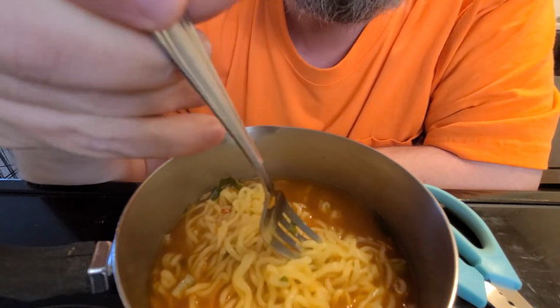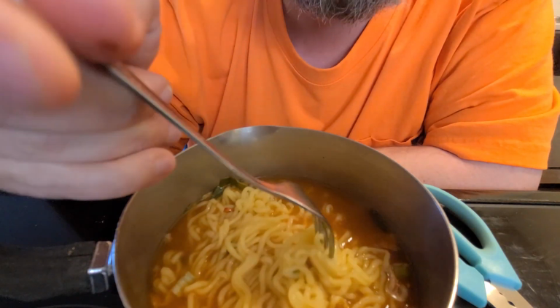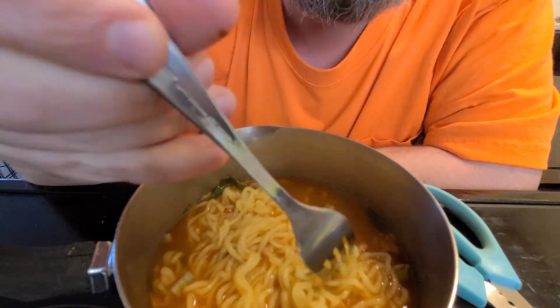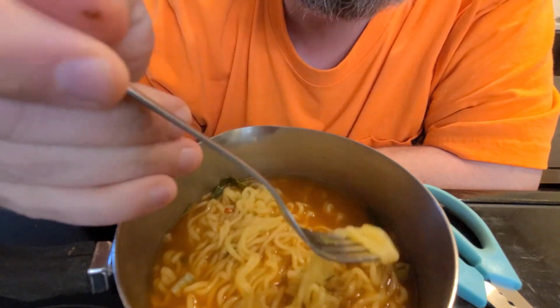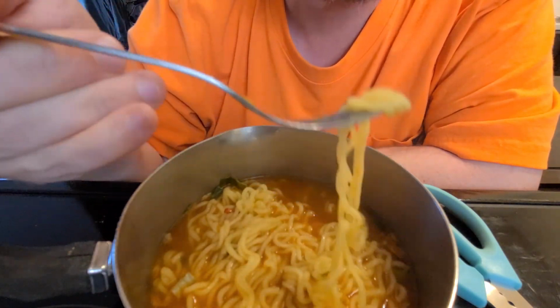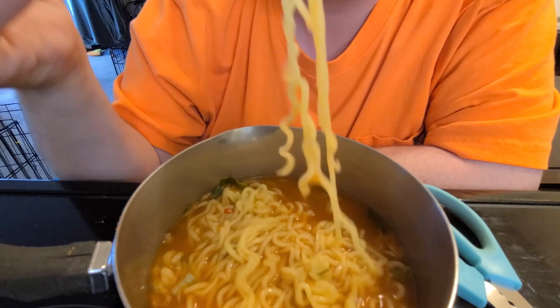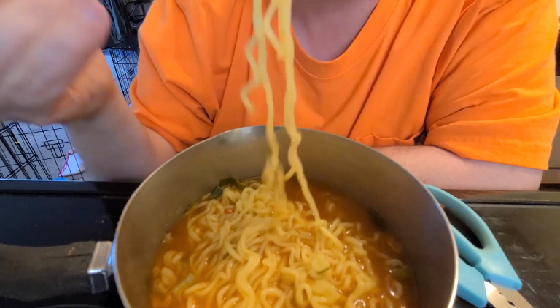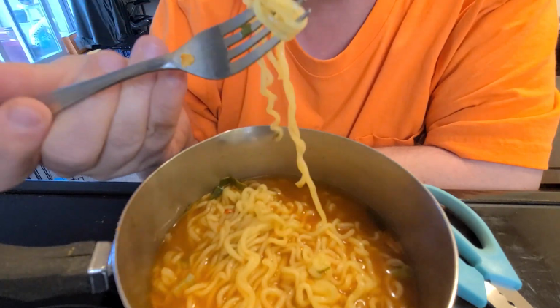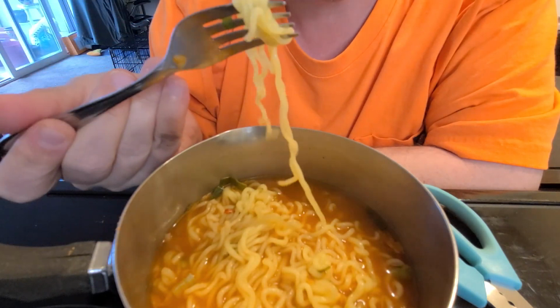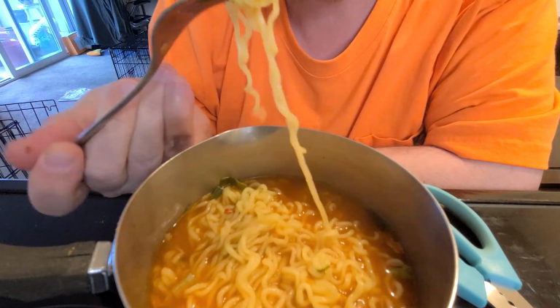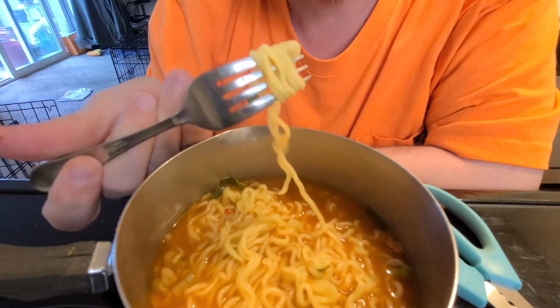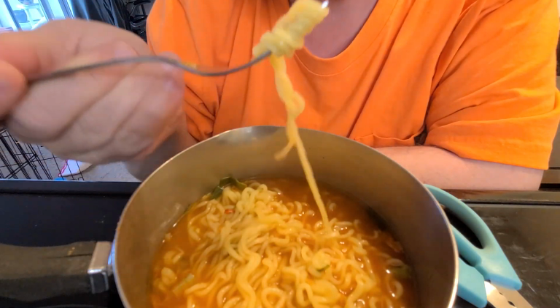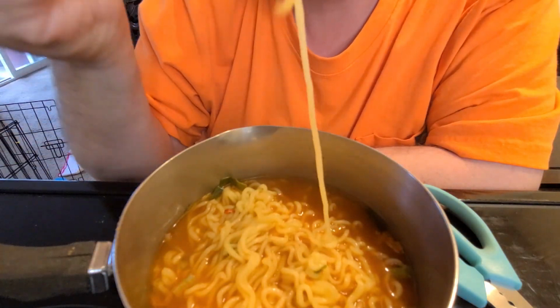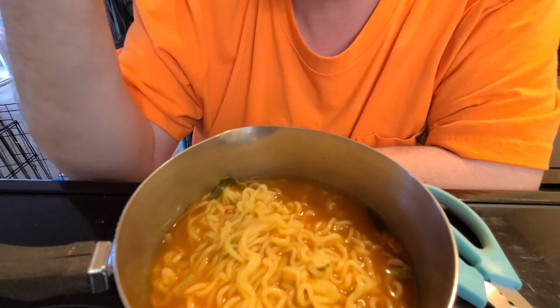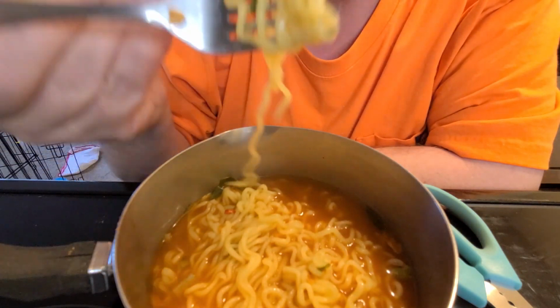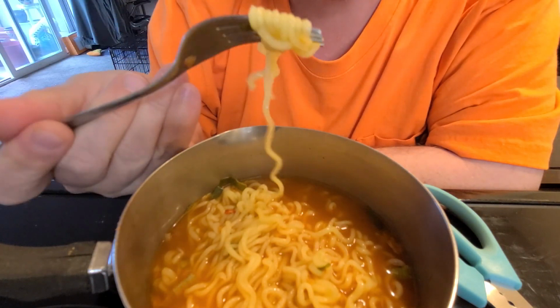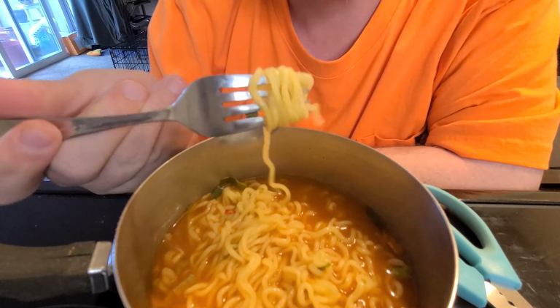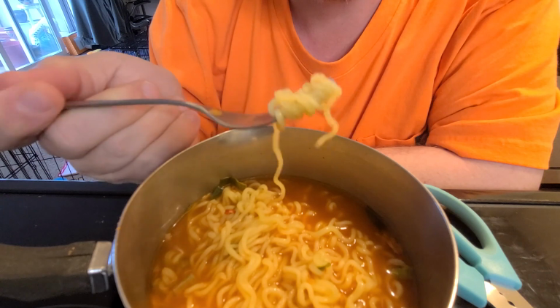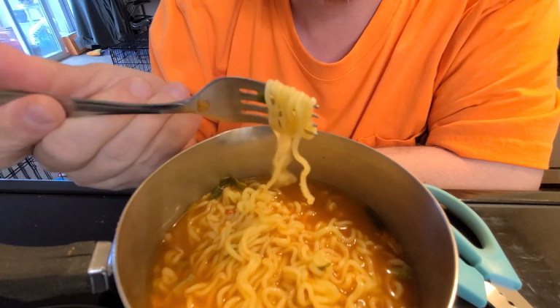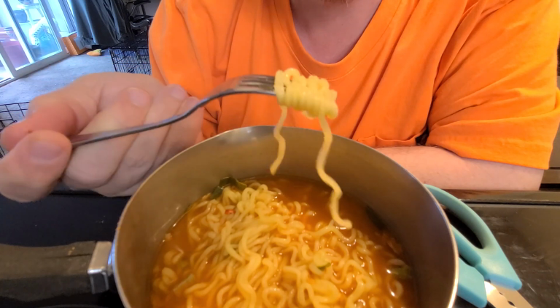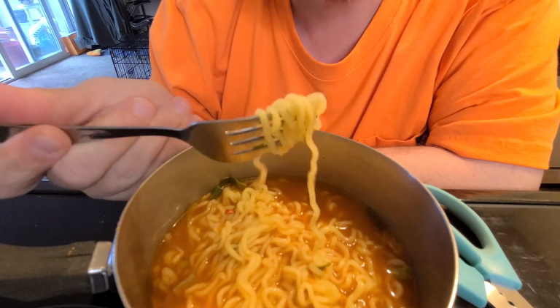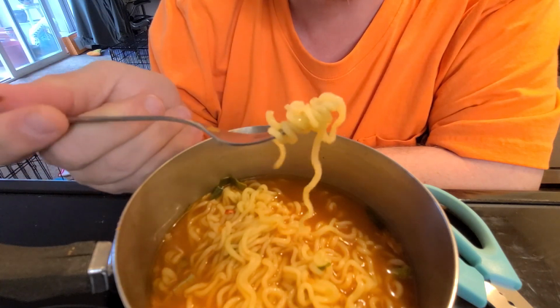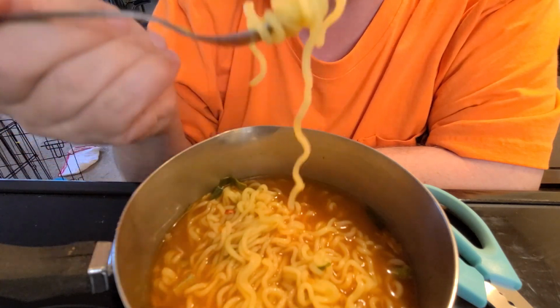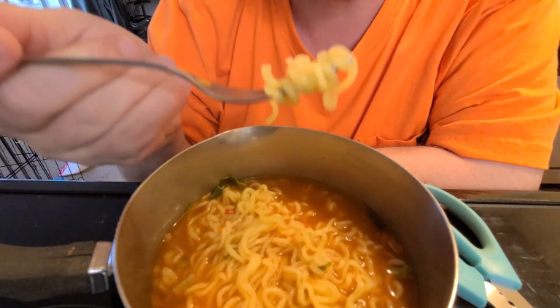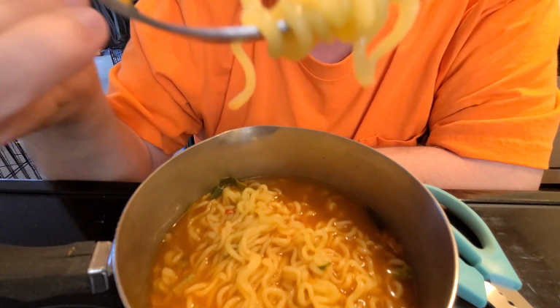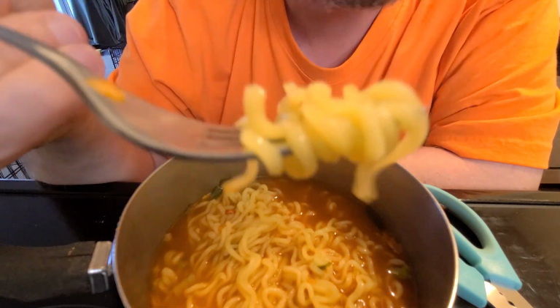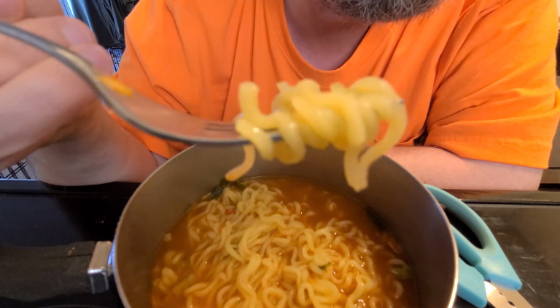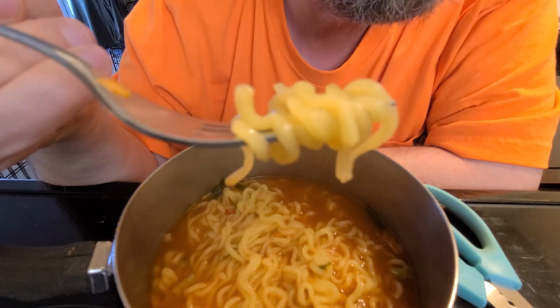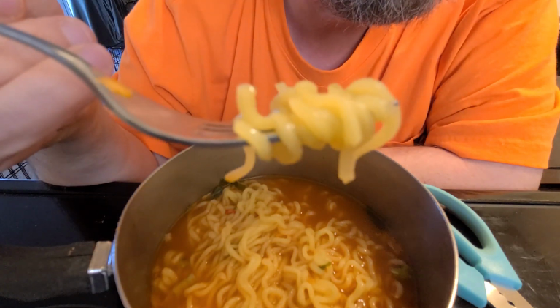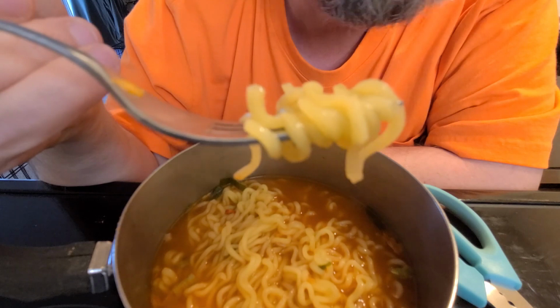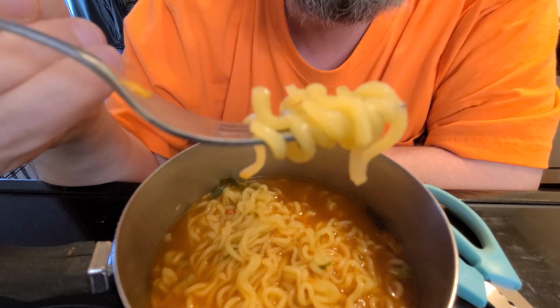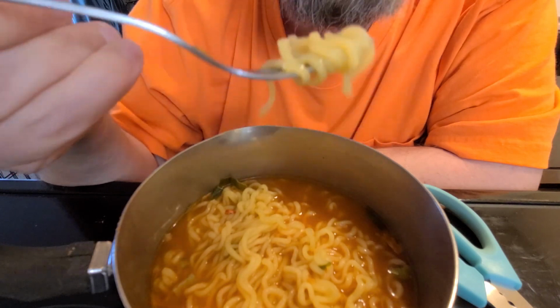Everybody was laughing. Don't laugh at people doing something difficult. That wasn't something stupid. Noodle.